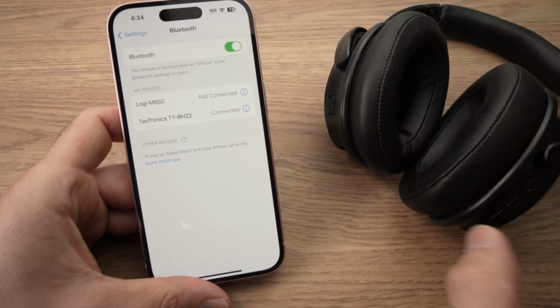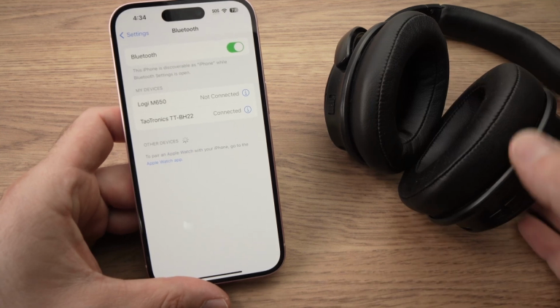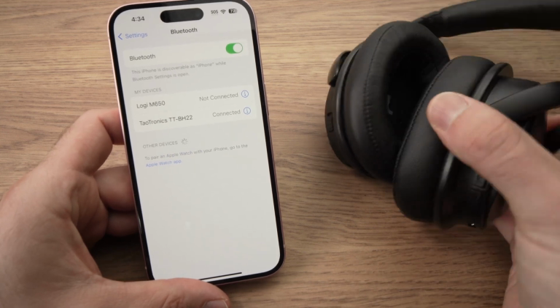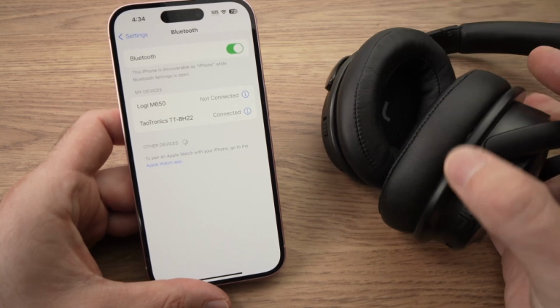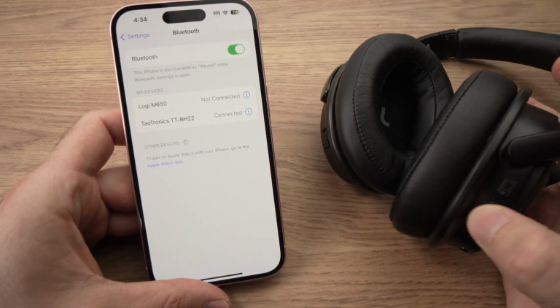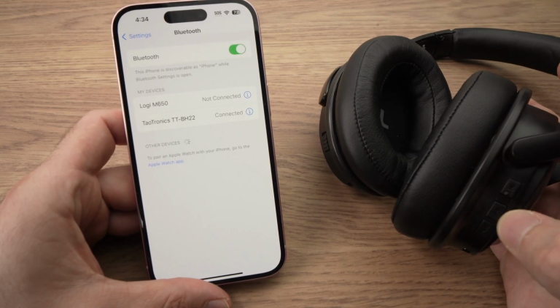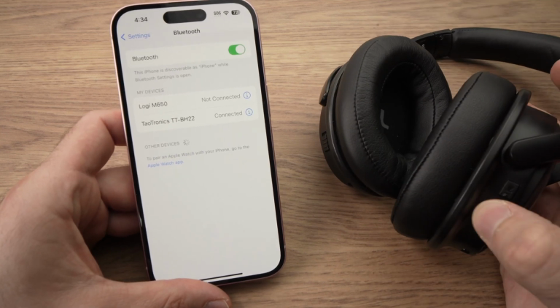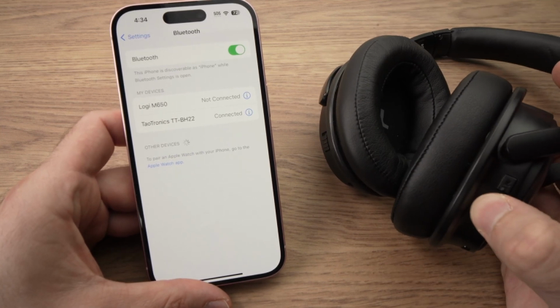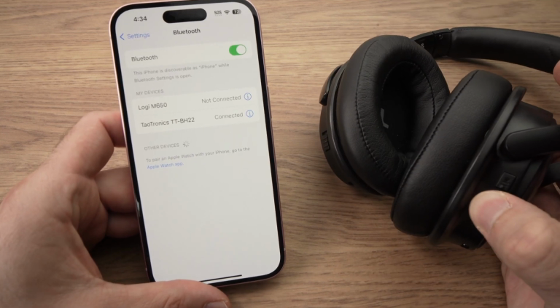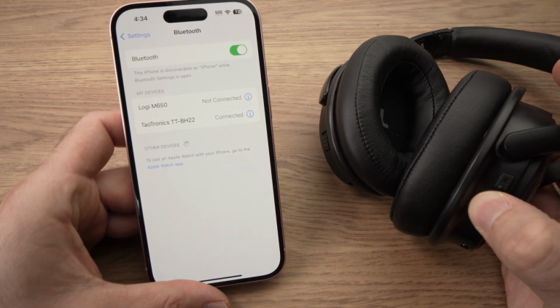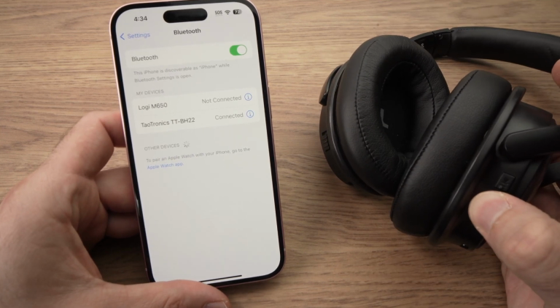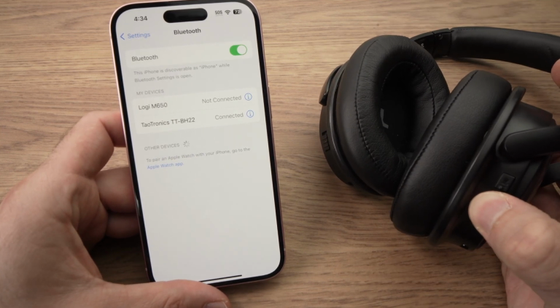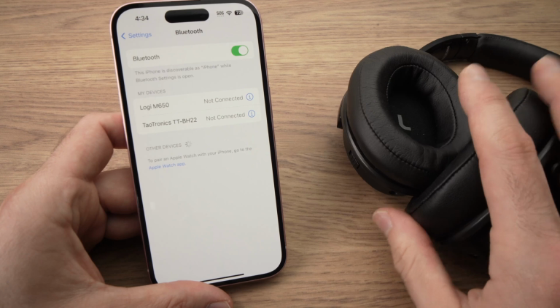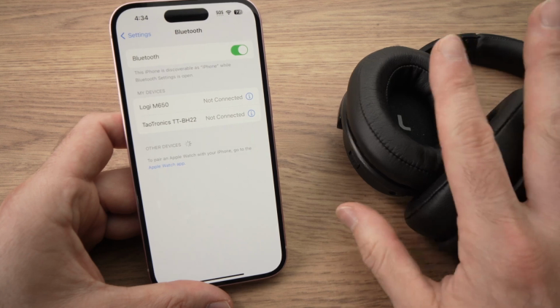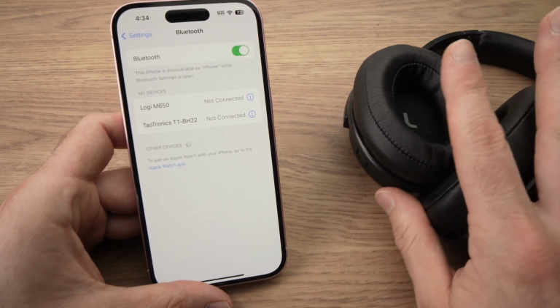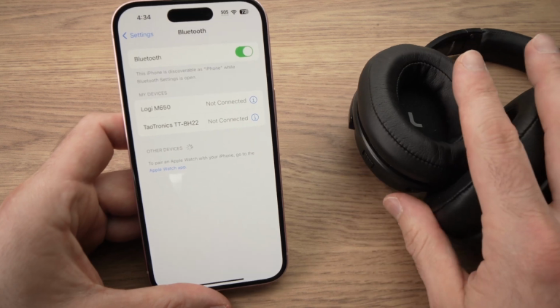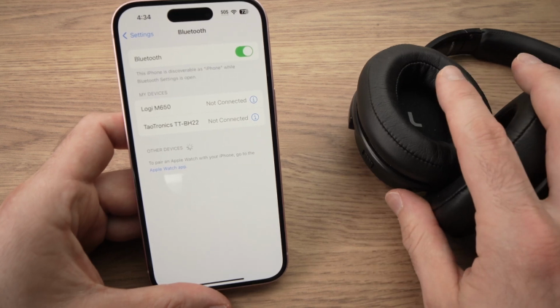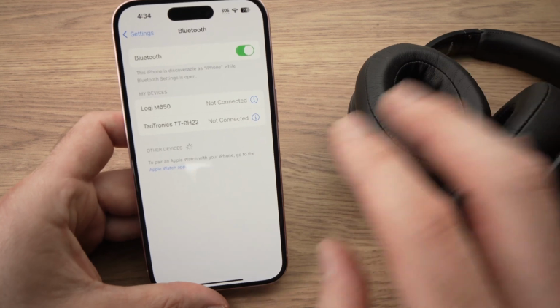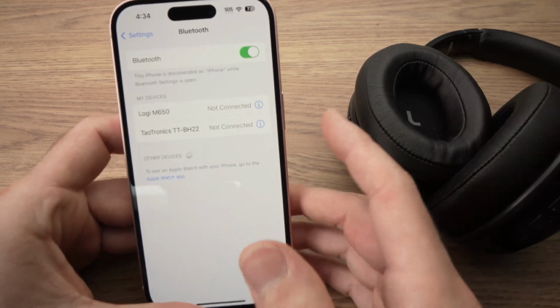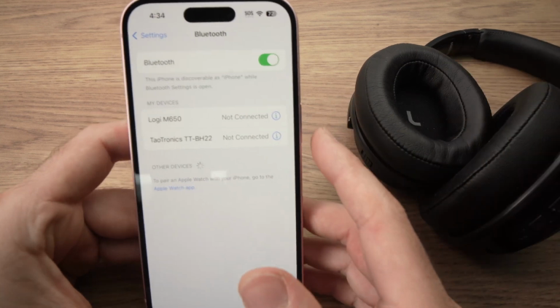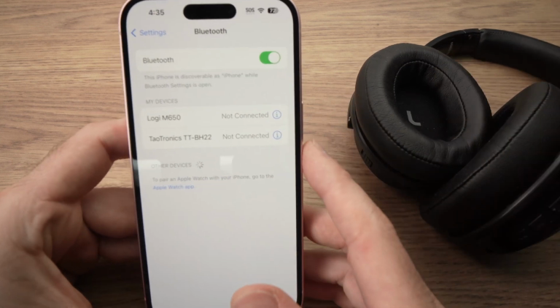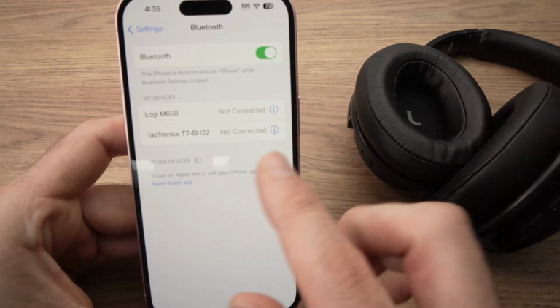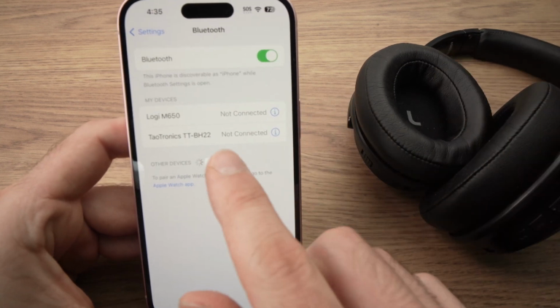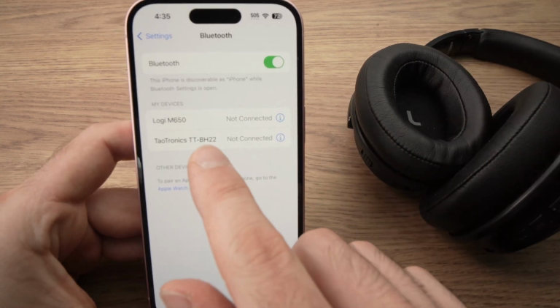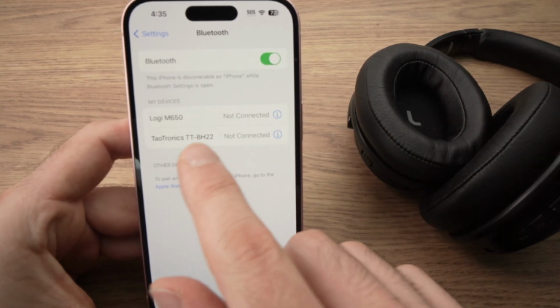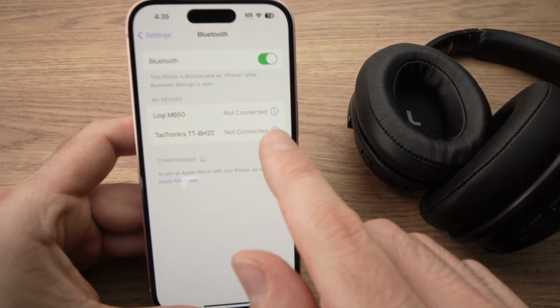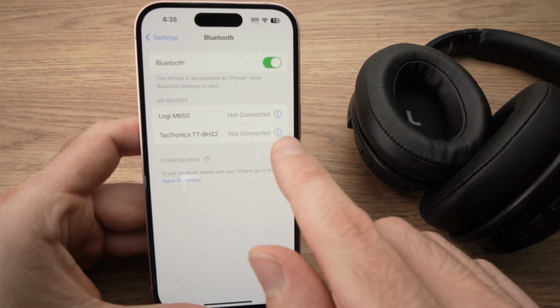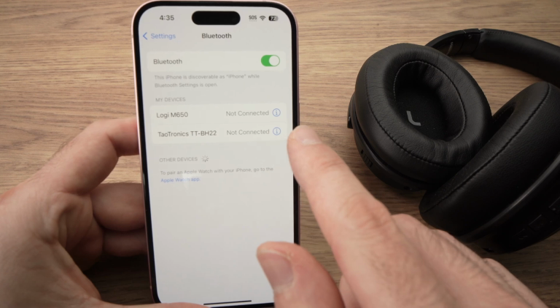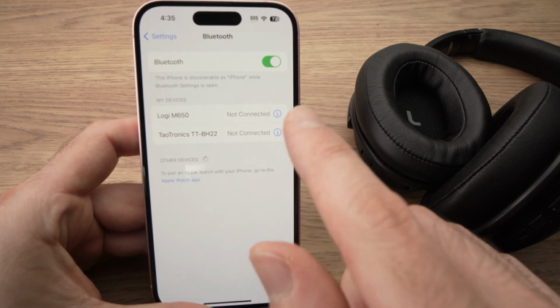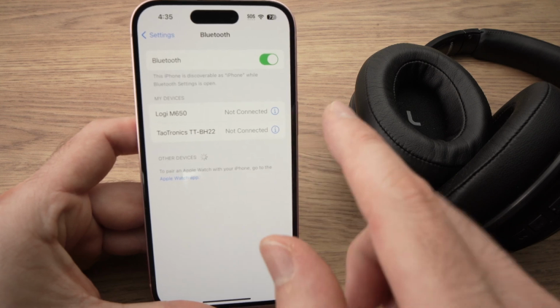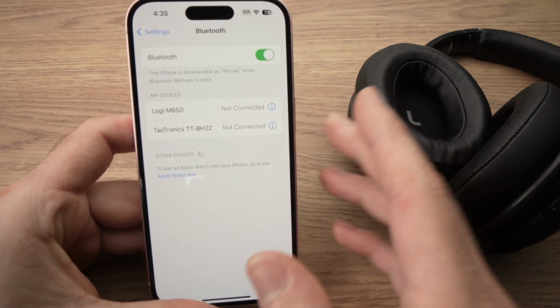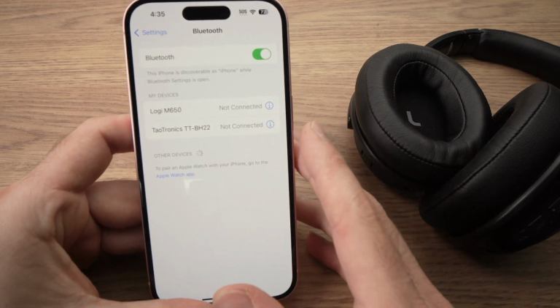When you're done using them, if you close them or turn them off, on the iPhone you're going to see that under their name it will say 'Not Connected'.